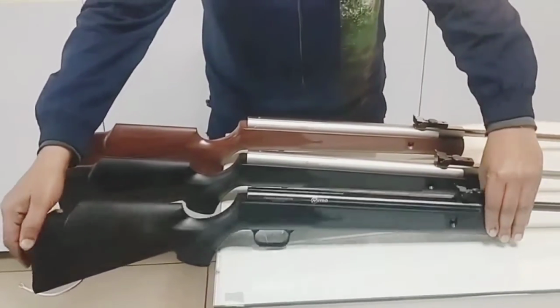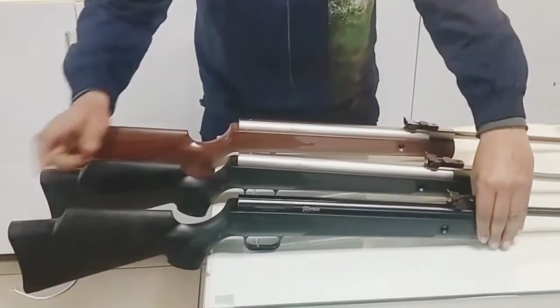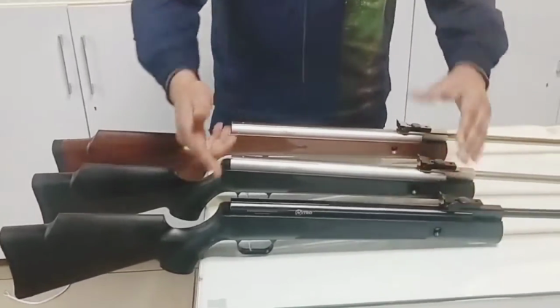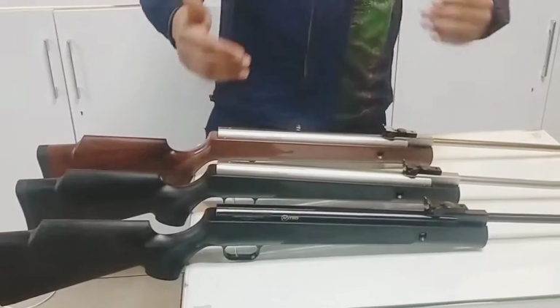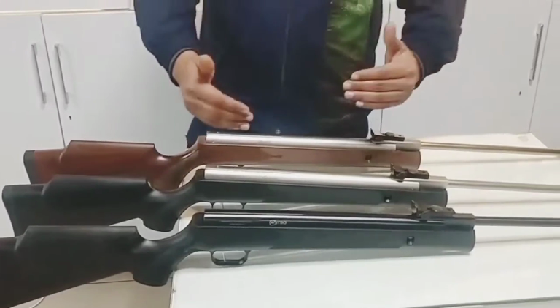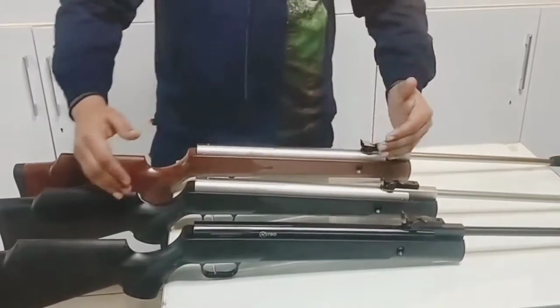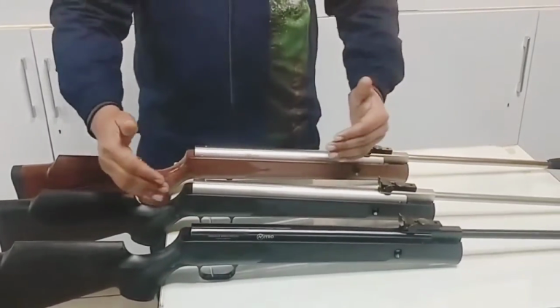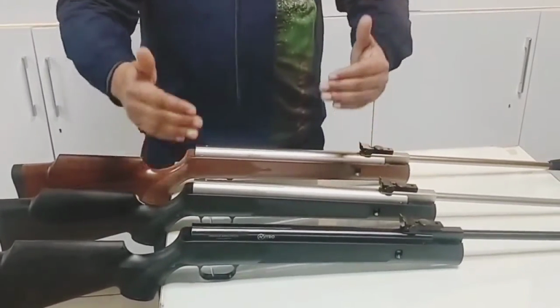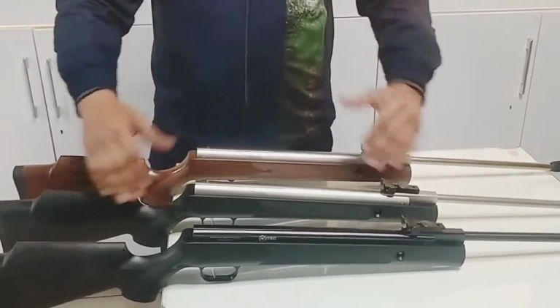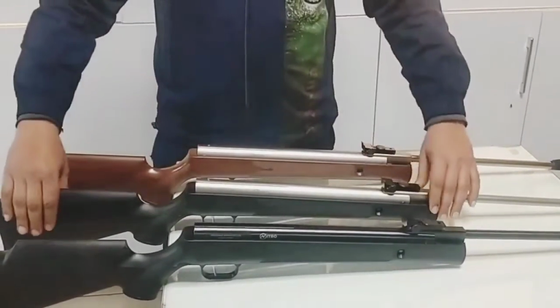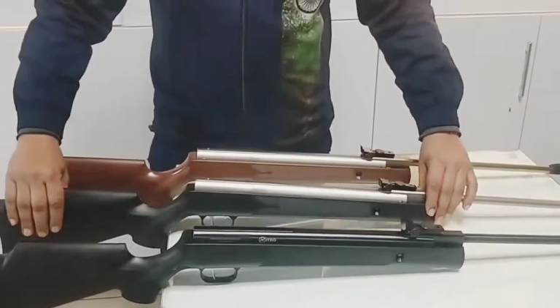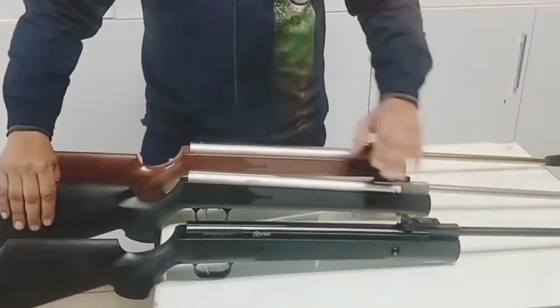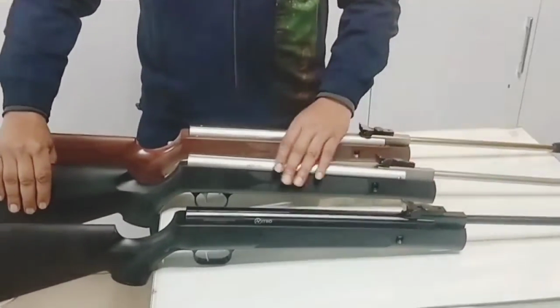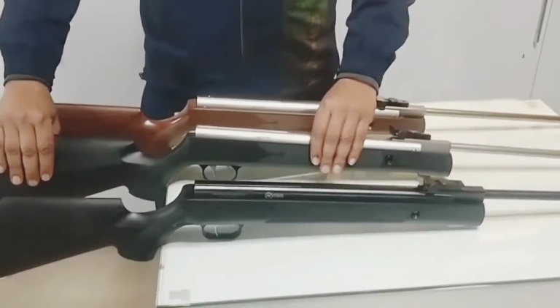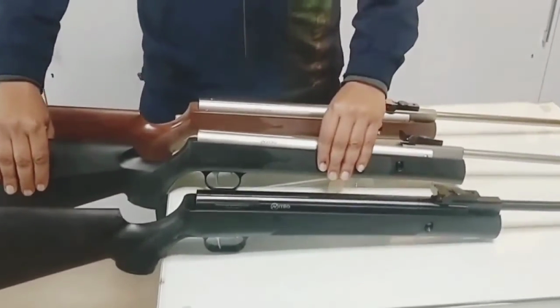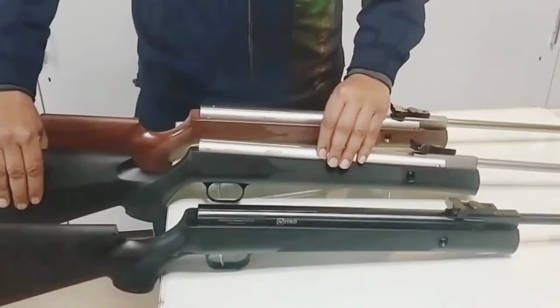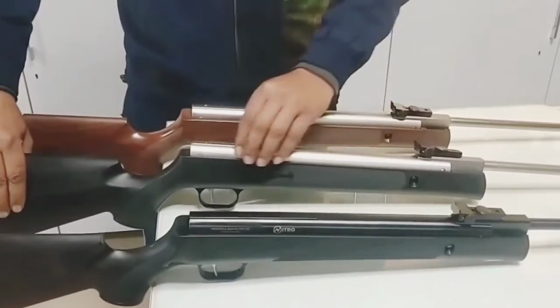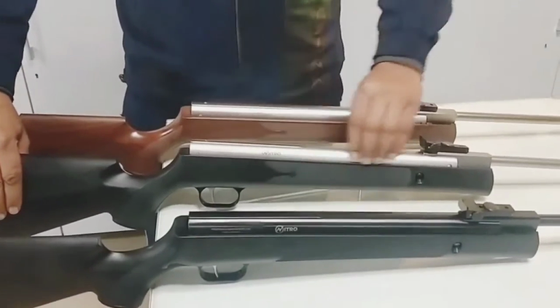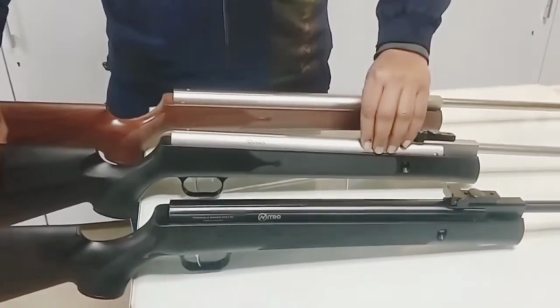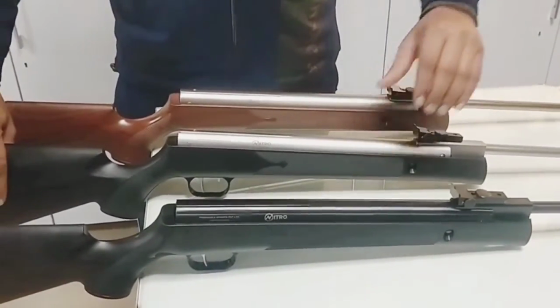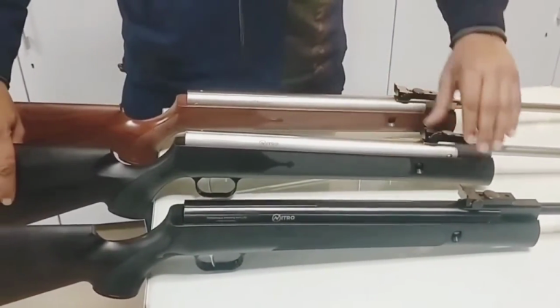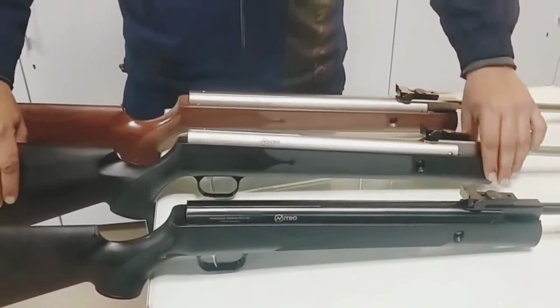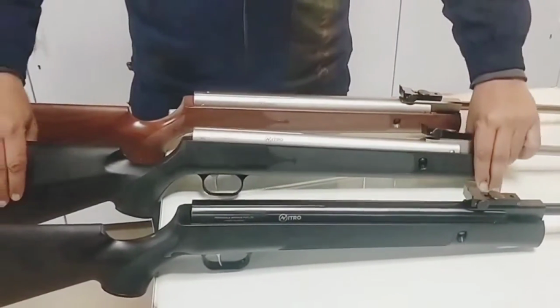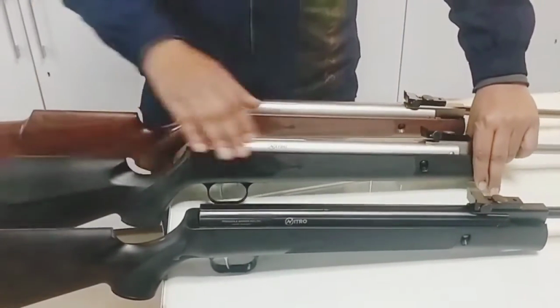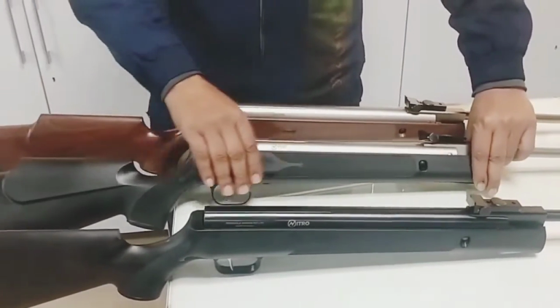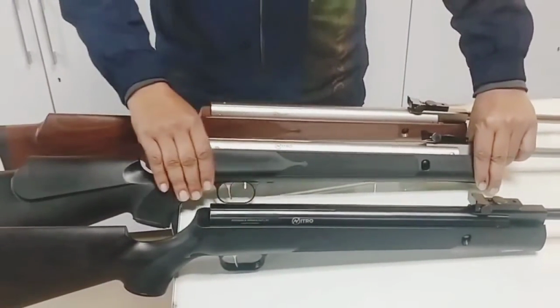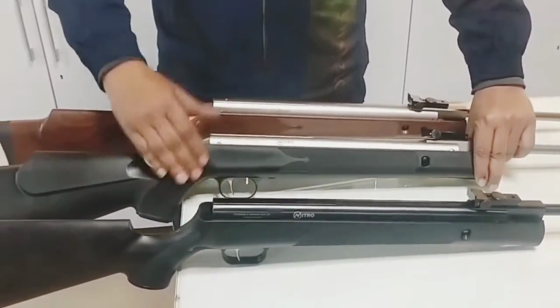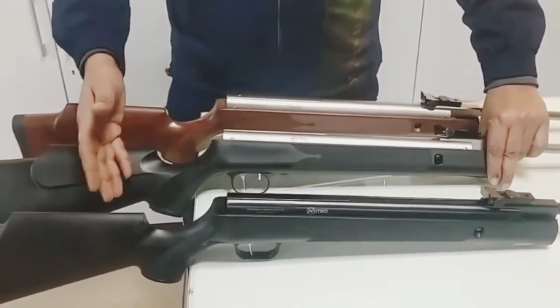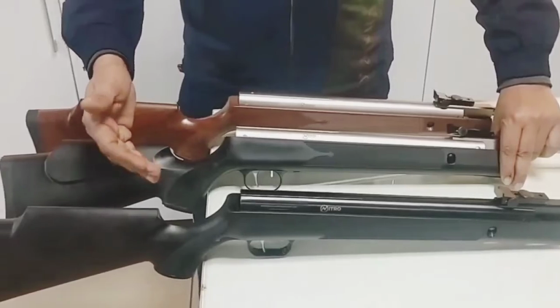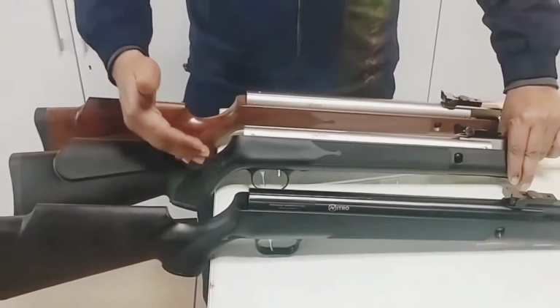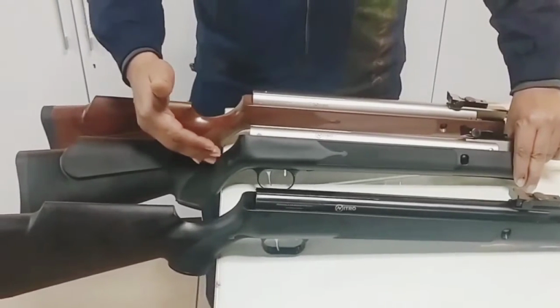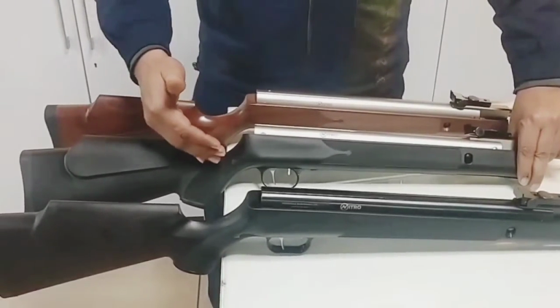The second model of Athena Classic is a rust proof model. The barrel is a rust proof barrel. The stock is the same as the jet black rifle.